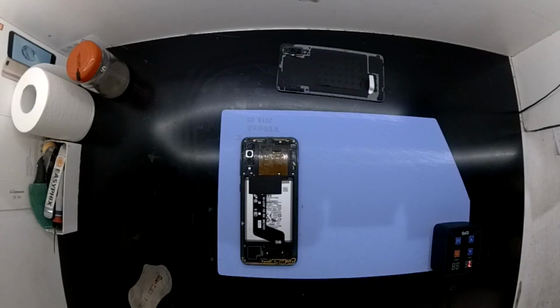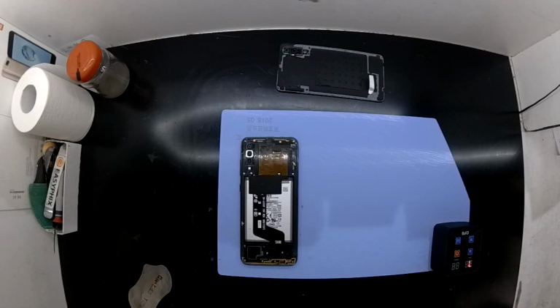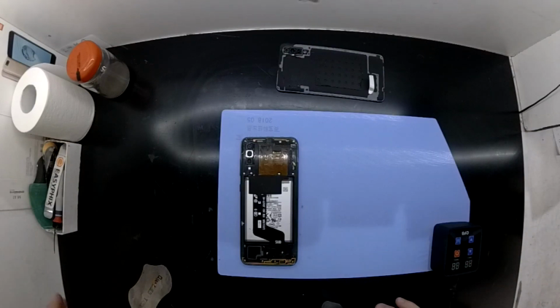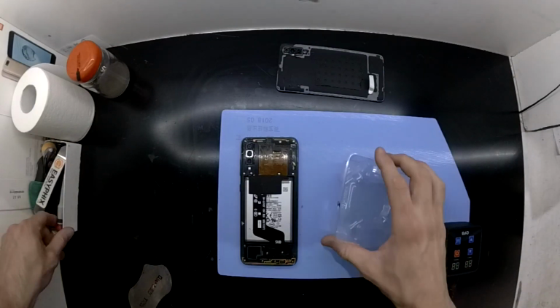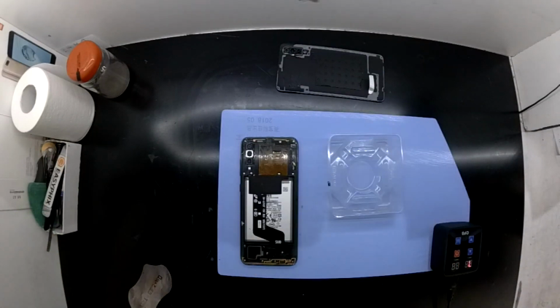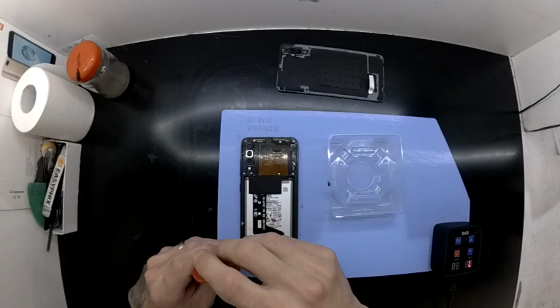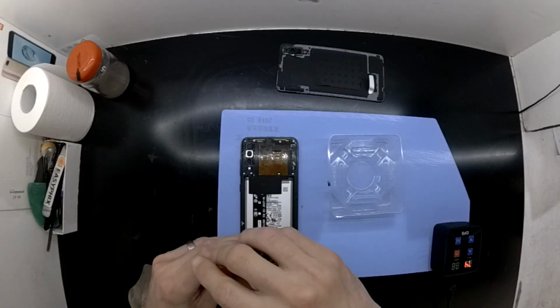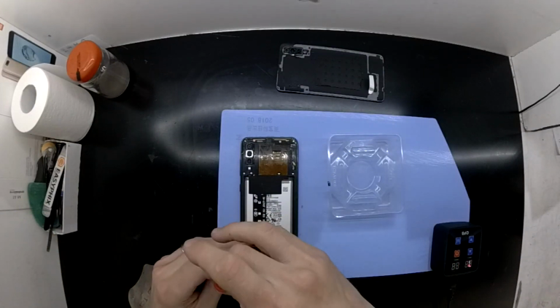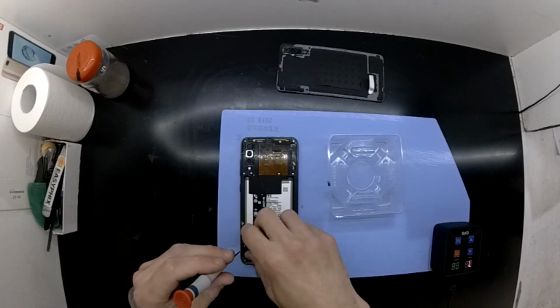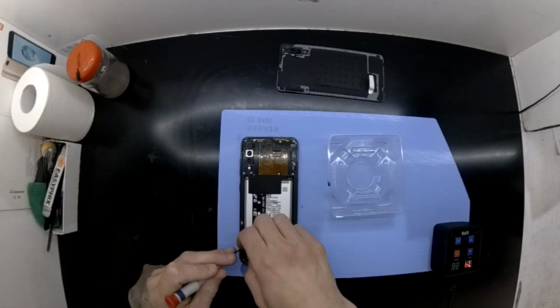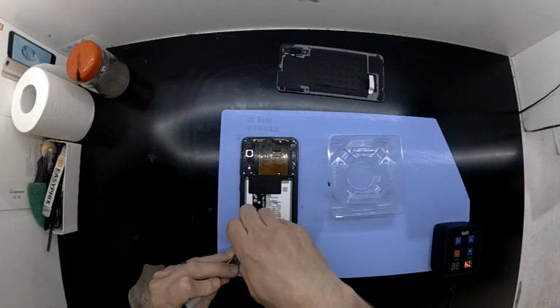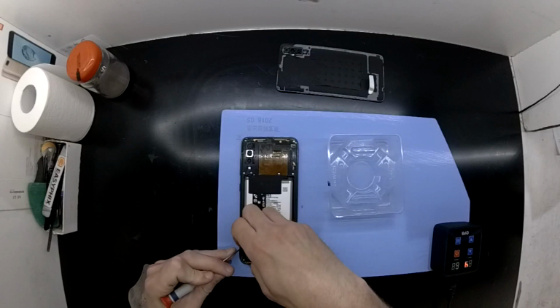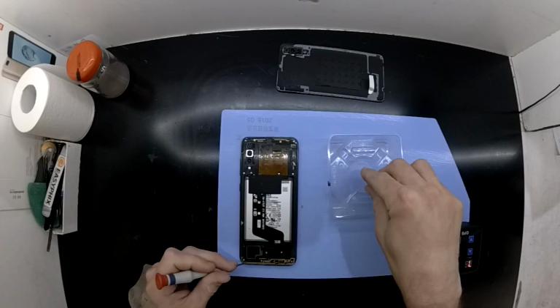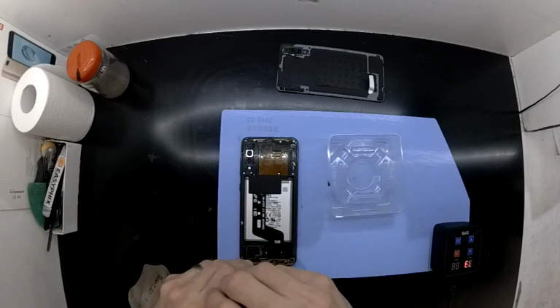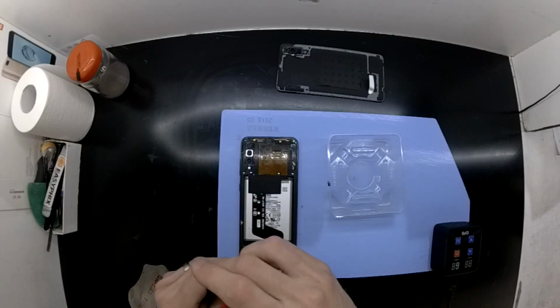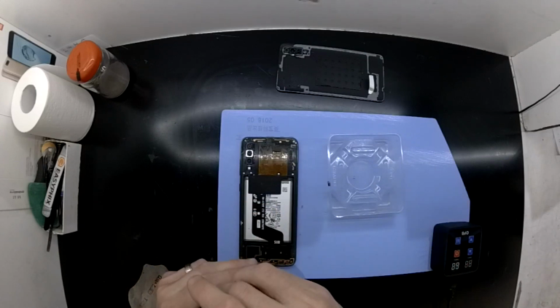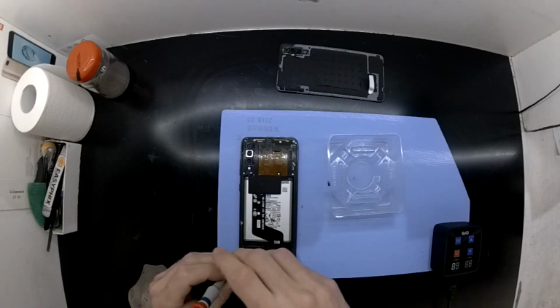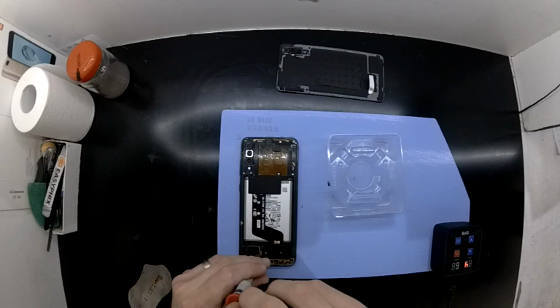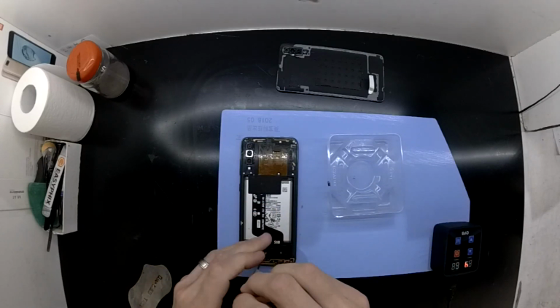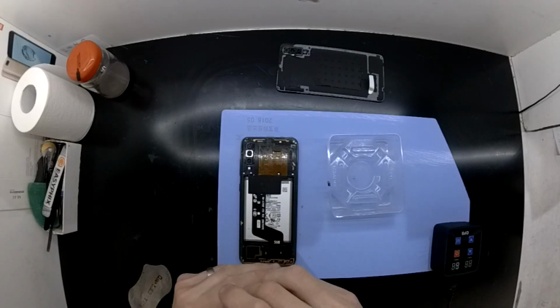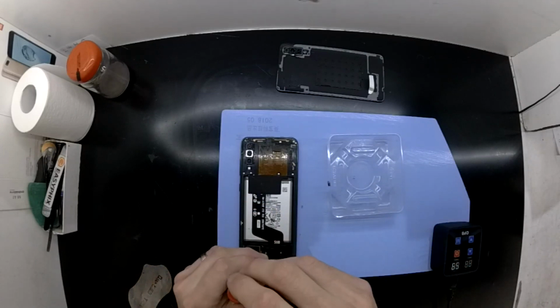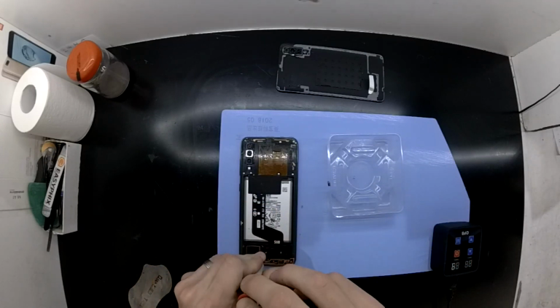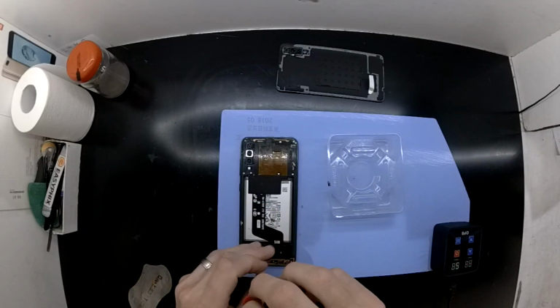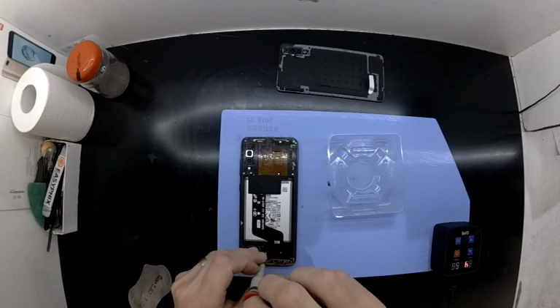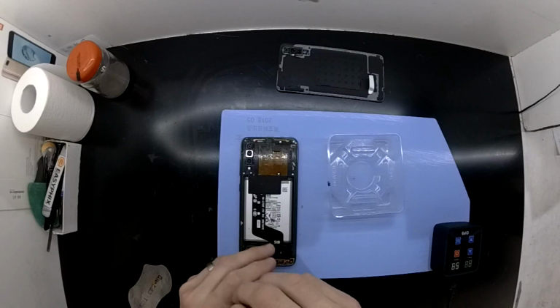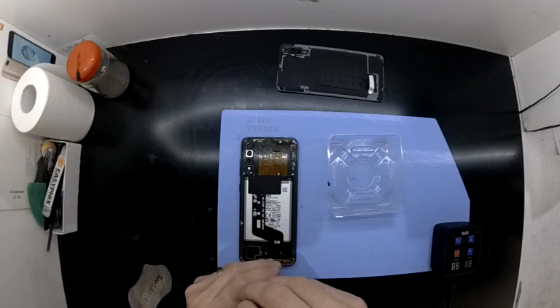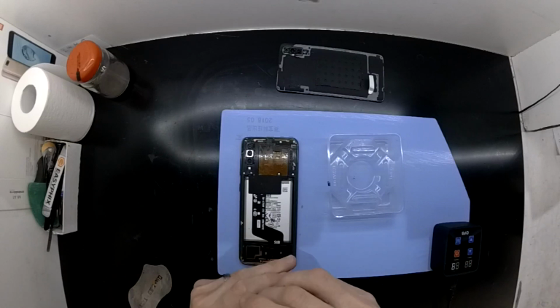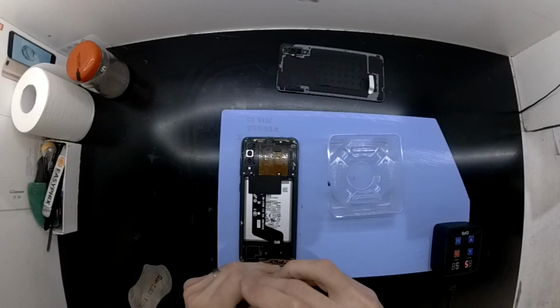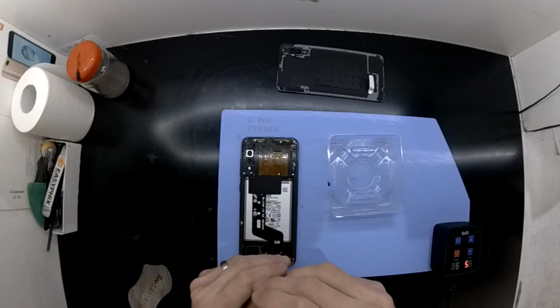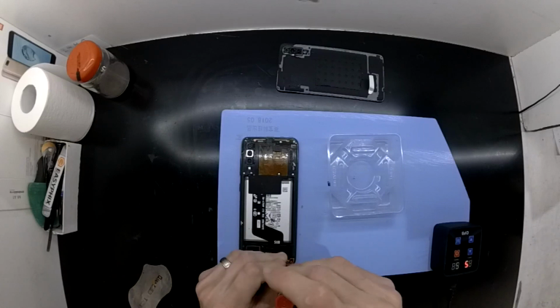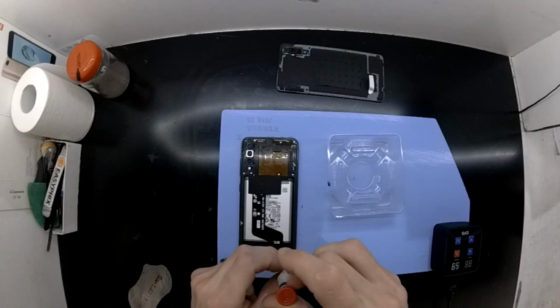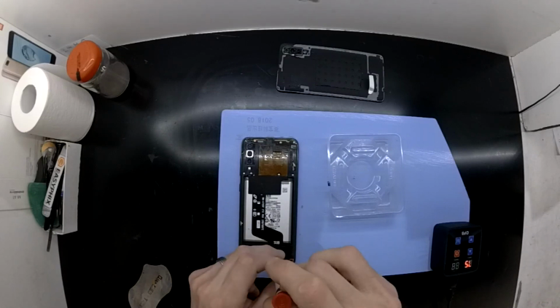Another thing you should also do is remove the SIM tray prior to proceeding too far with this. Then from here it's a matter of removing quite a few Phillips head screws, all fairly typical of a Samsung phone.